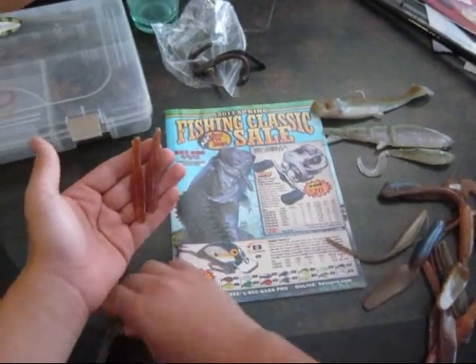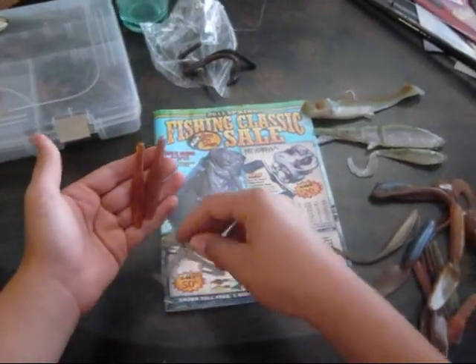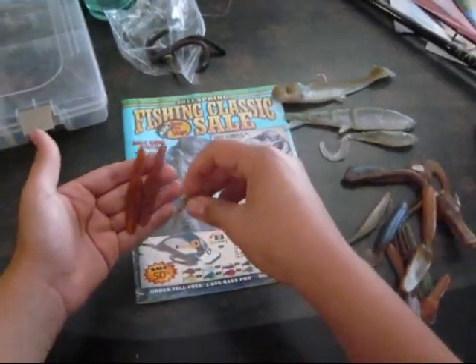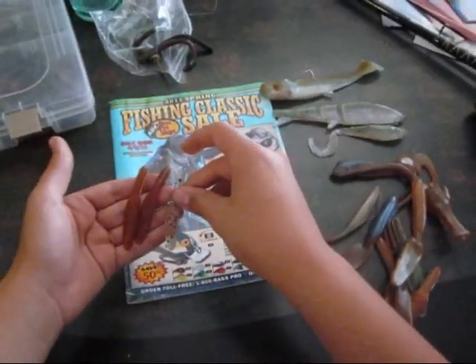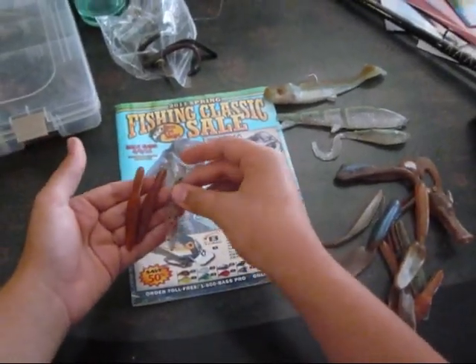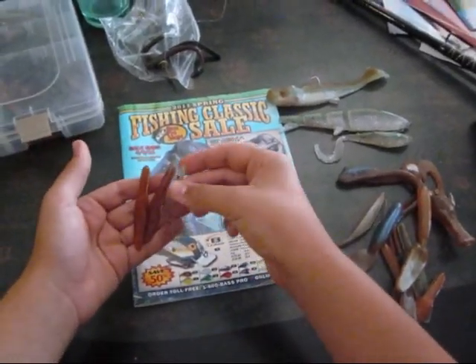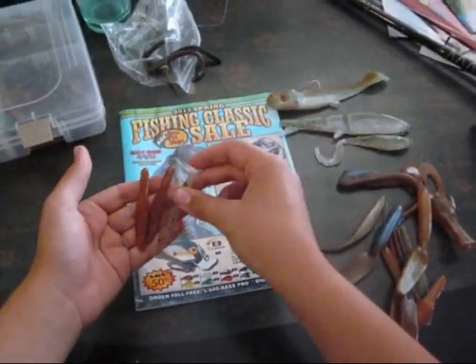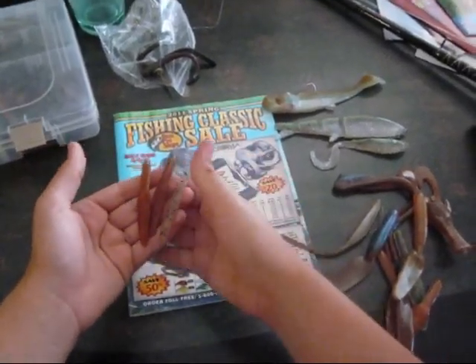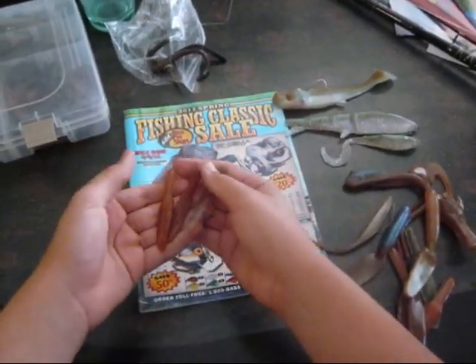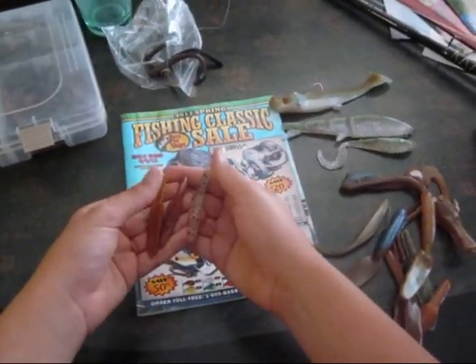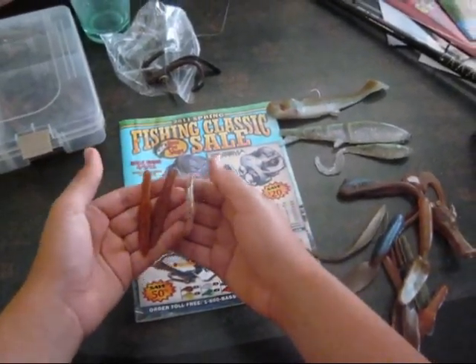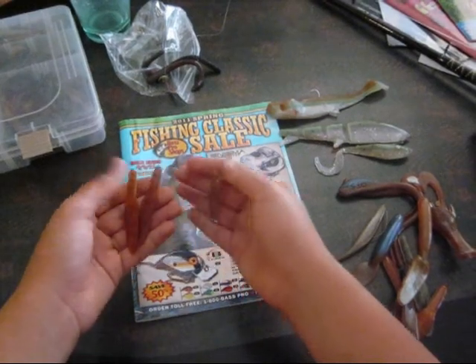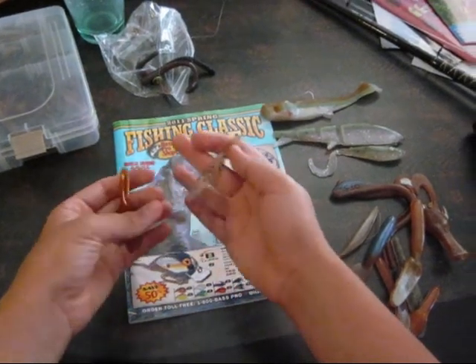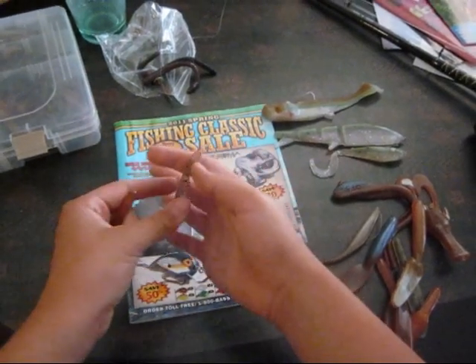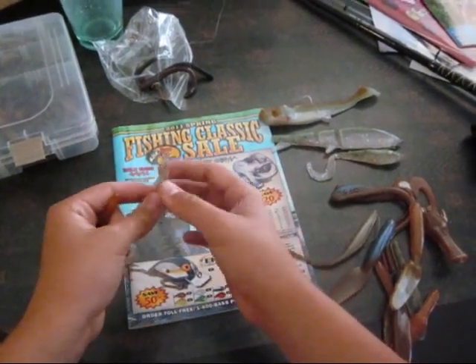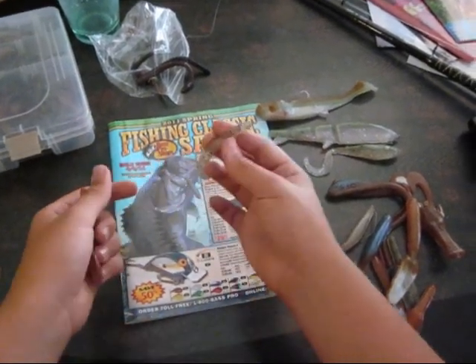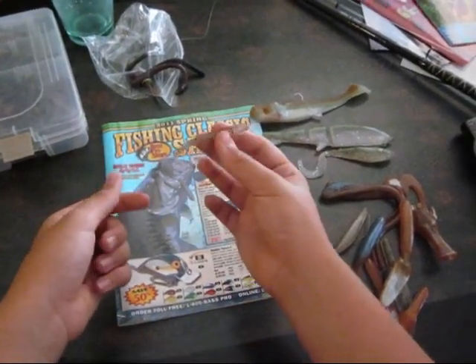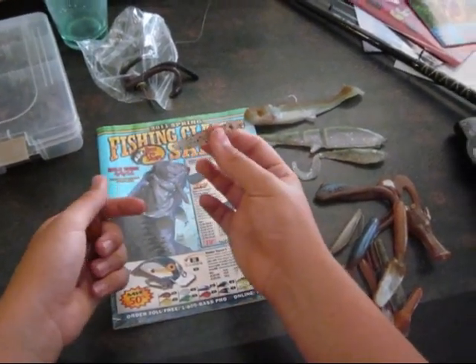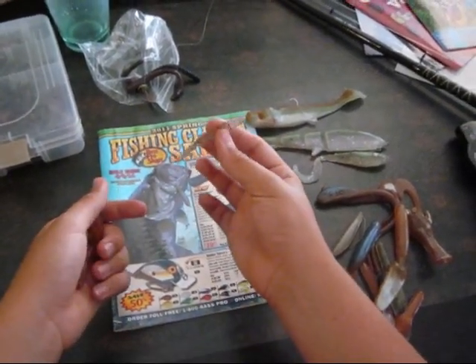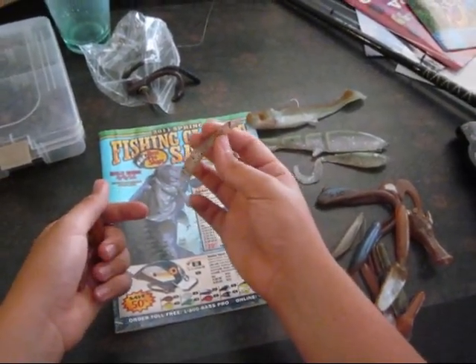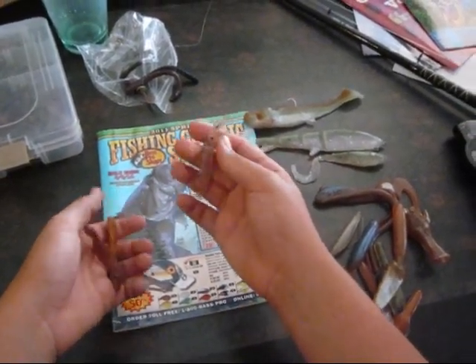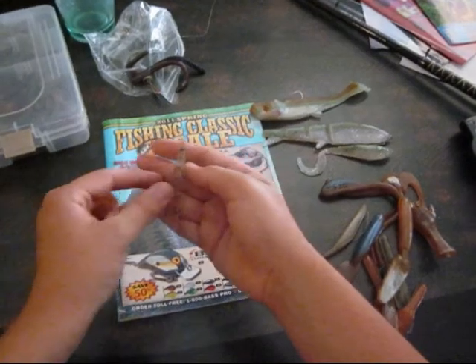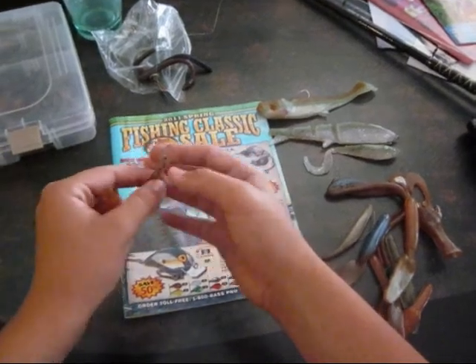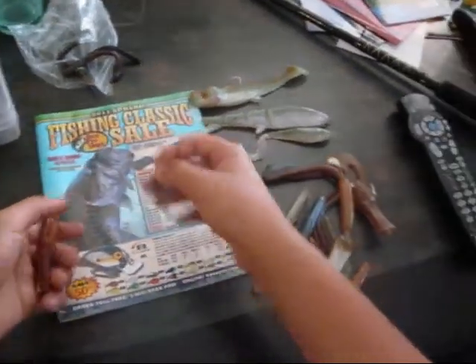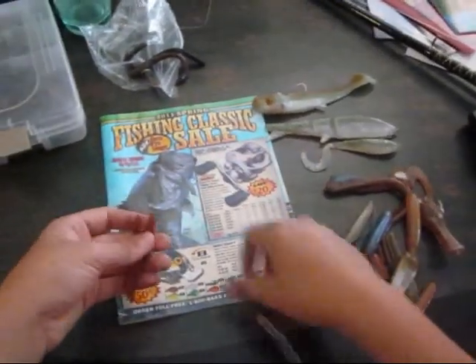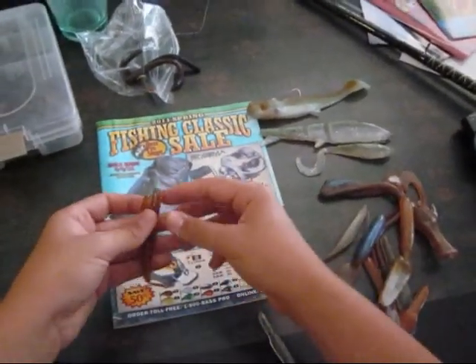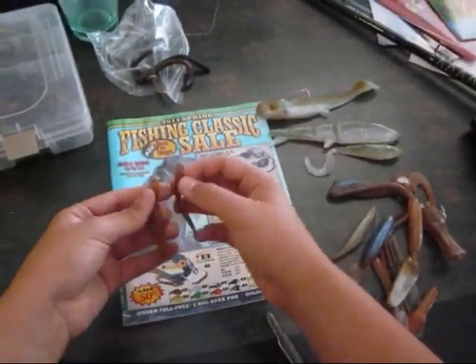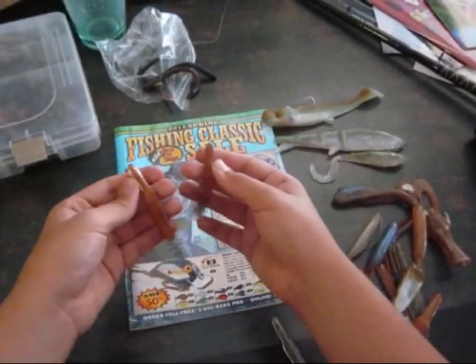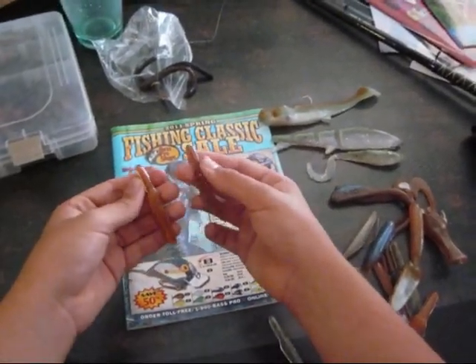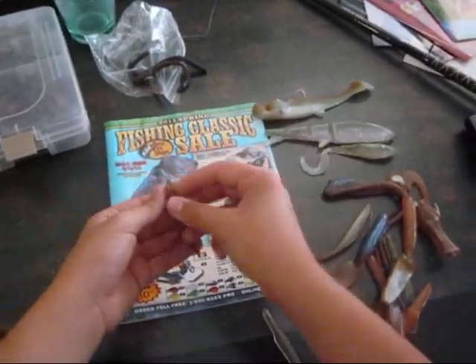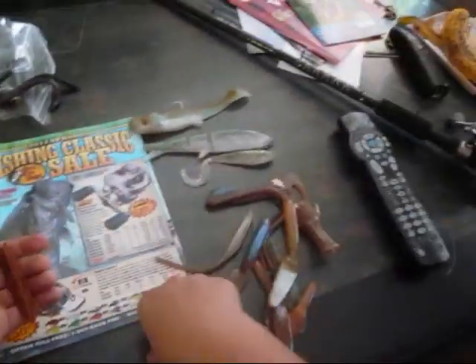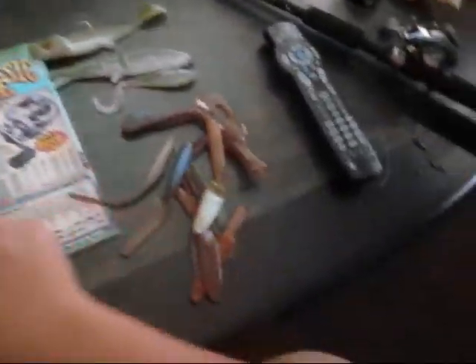They also sent me their three inch reapers. These are great — if you want a really small bait like on a drop shot, these will be crazy. They'll have nice action to them. These two also. These are all nice colors — all these colors are just great colors.